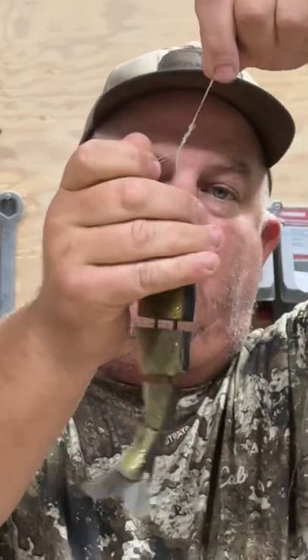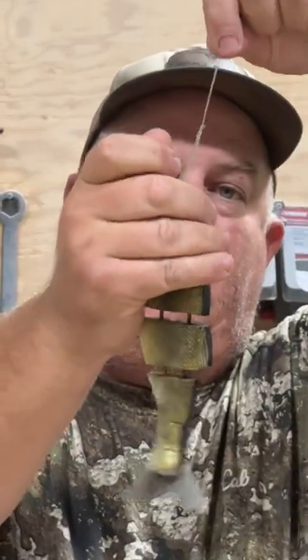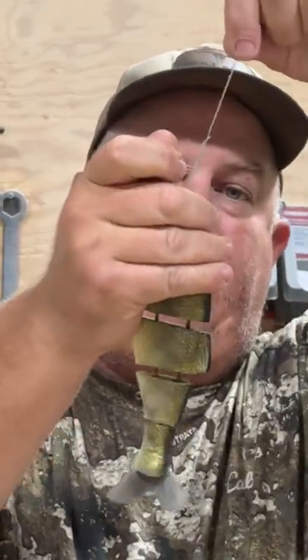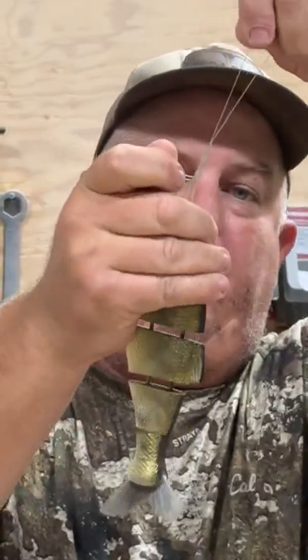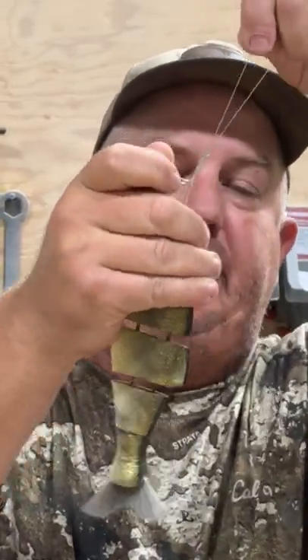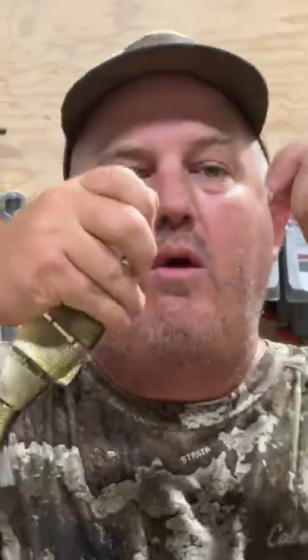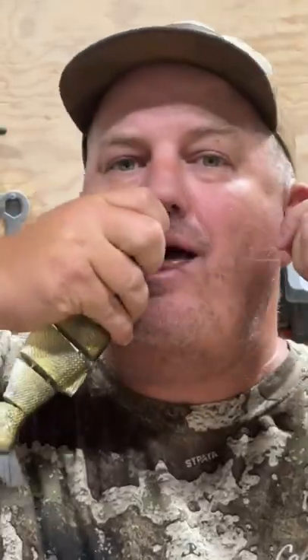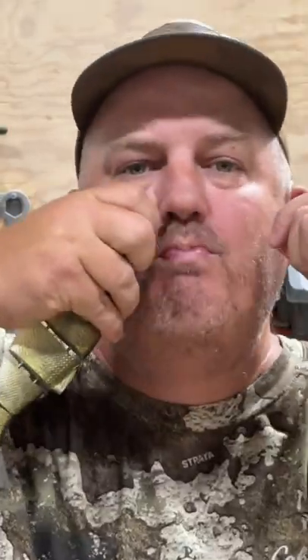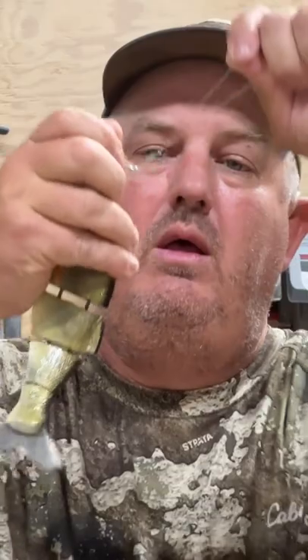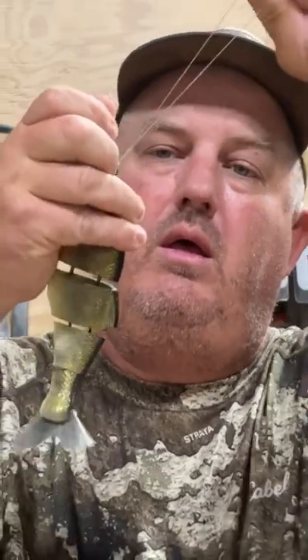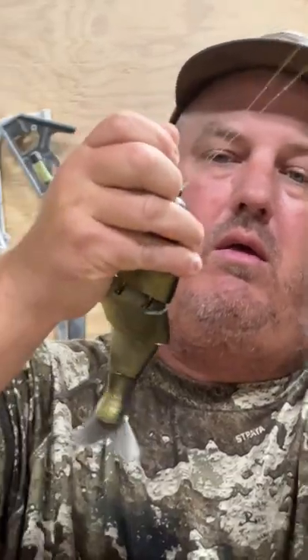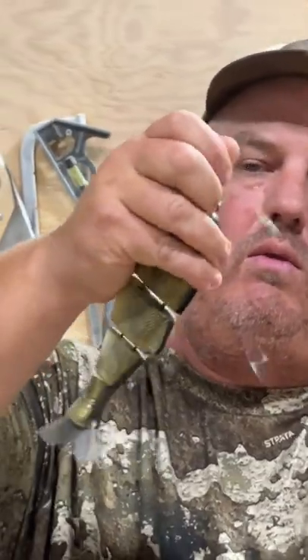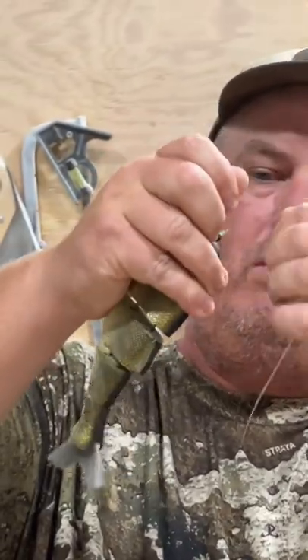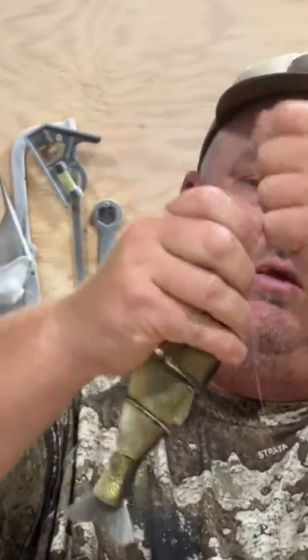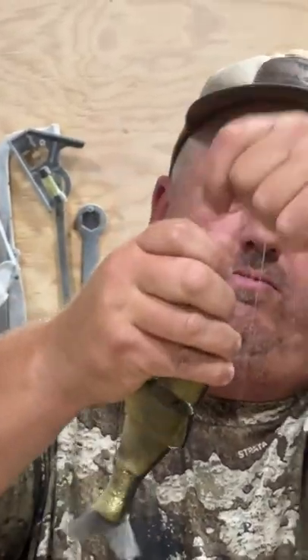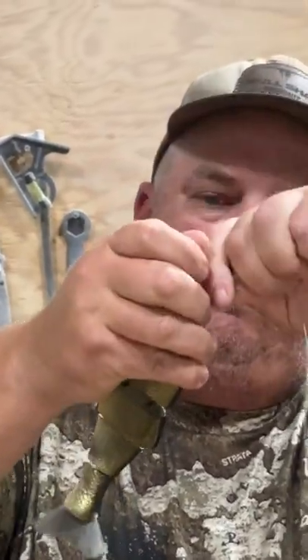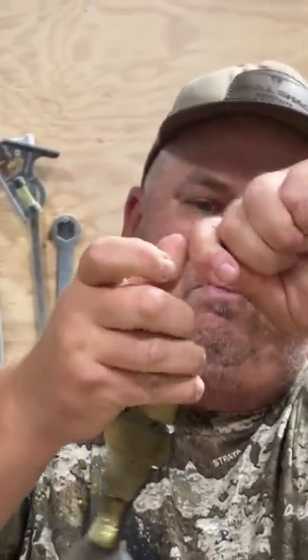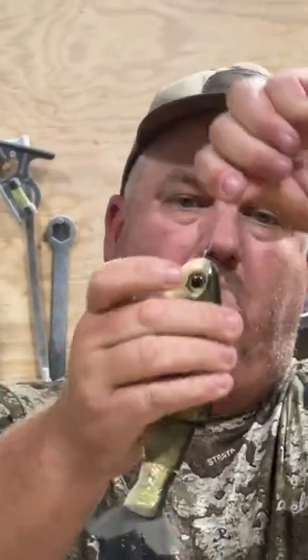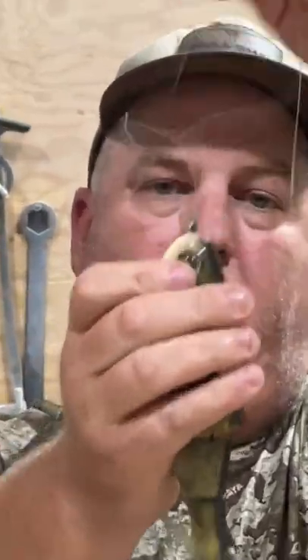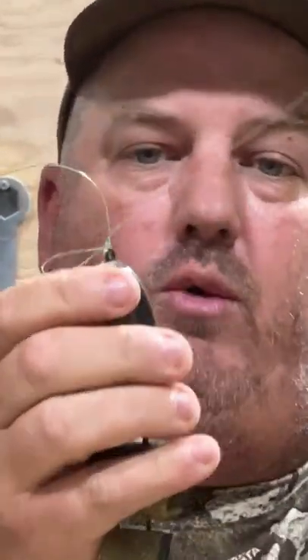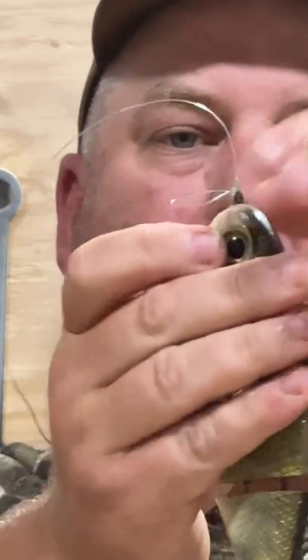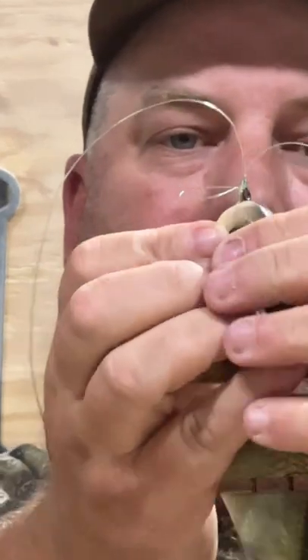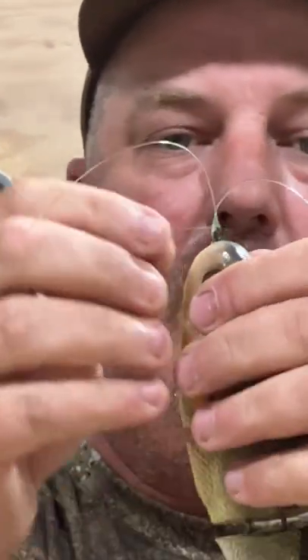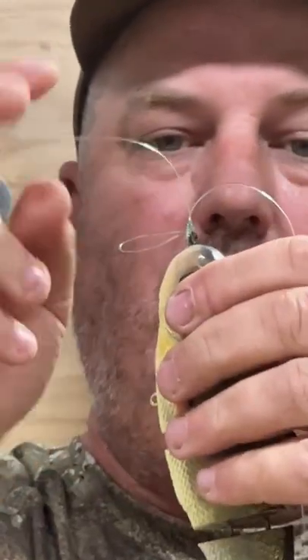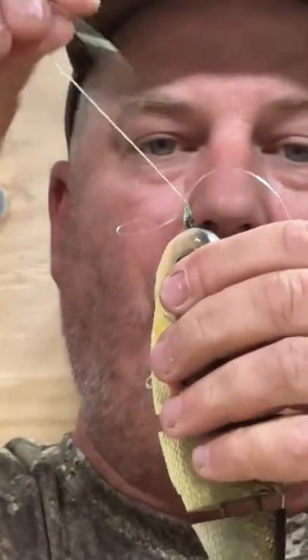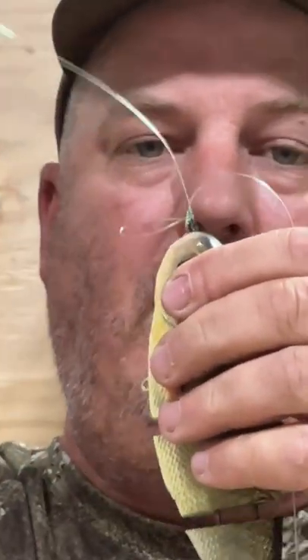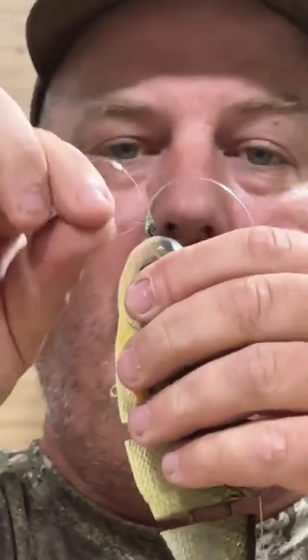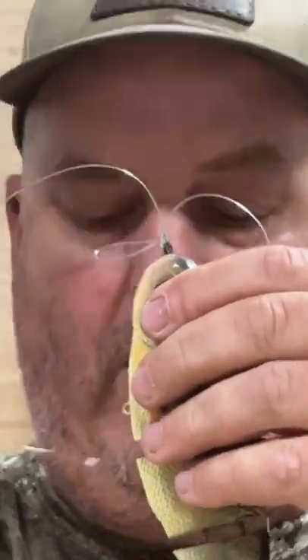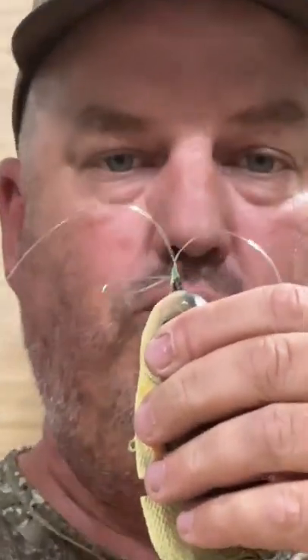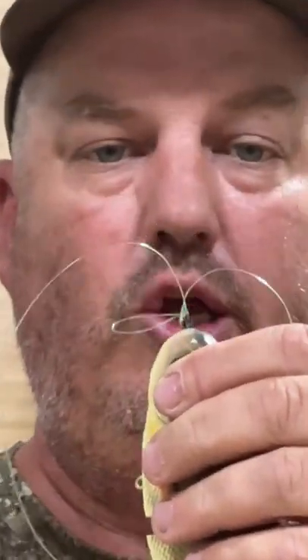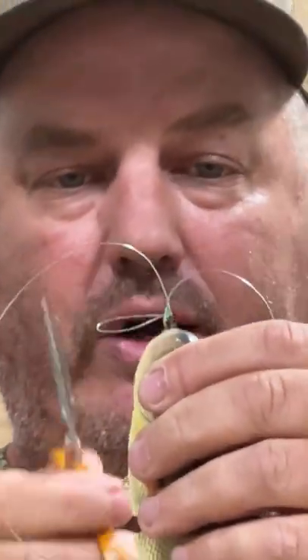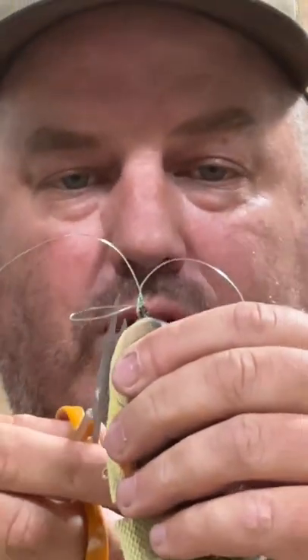Before you cinch it, wet it. Now you have three tag lines, you have the main line, and you have your loop. You want to trim those out.